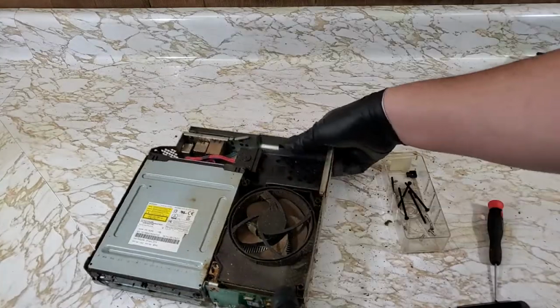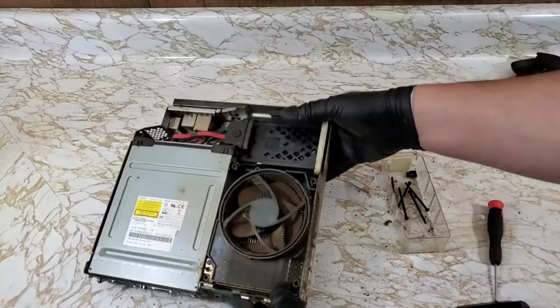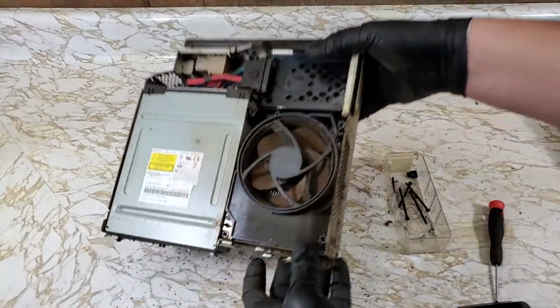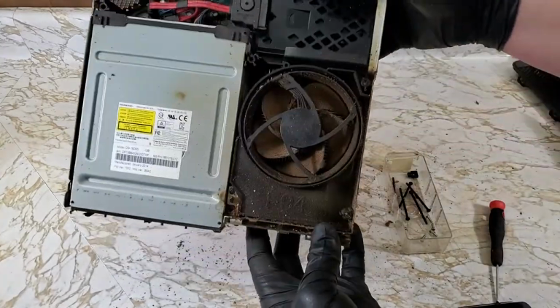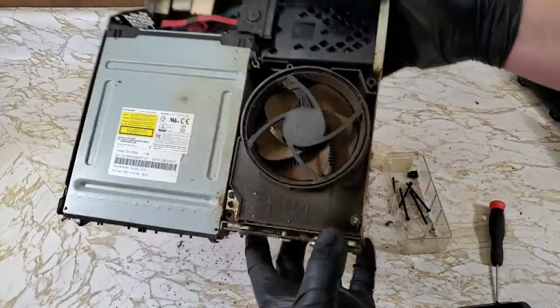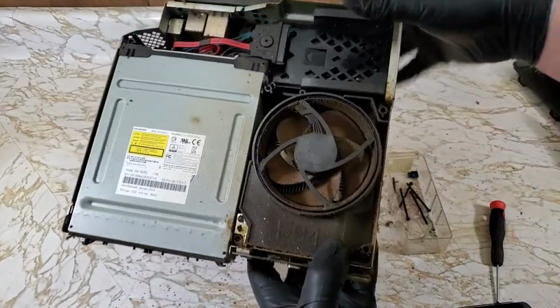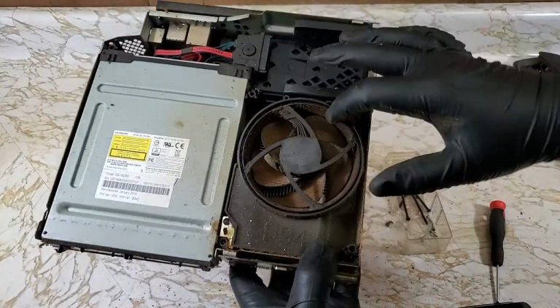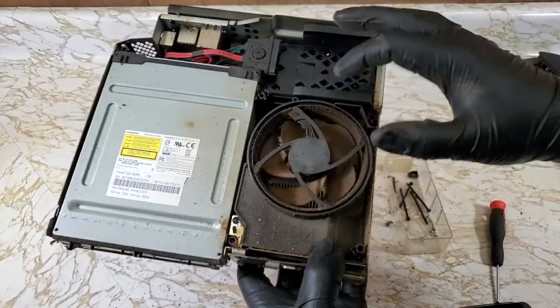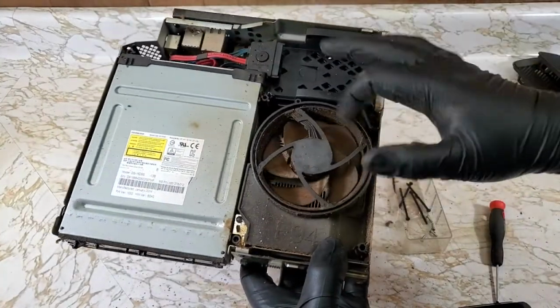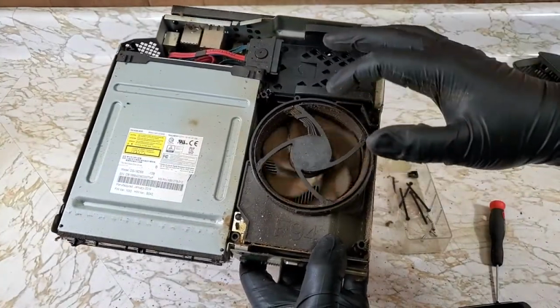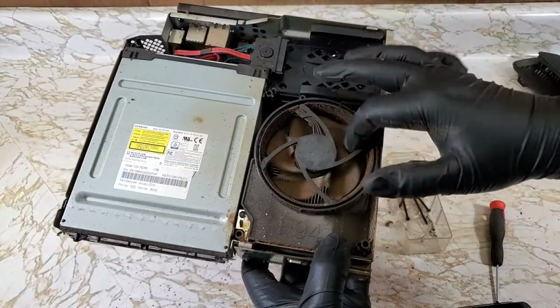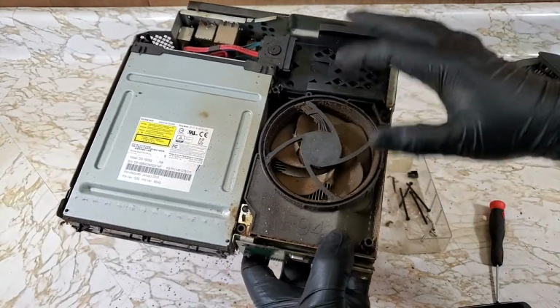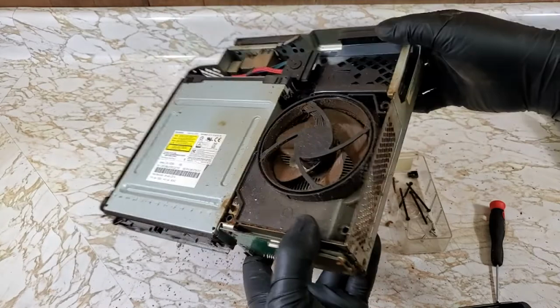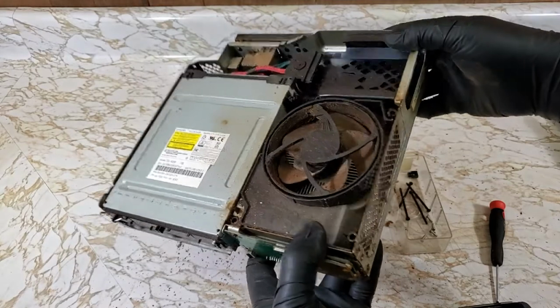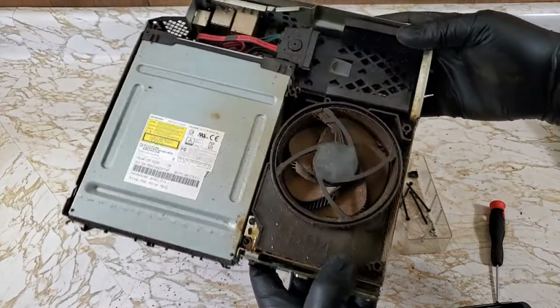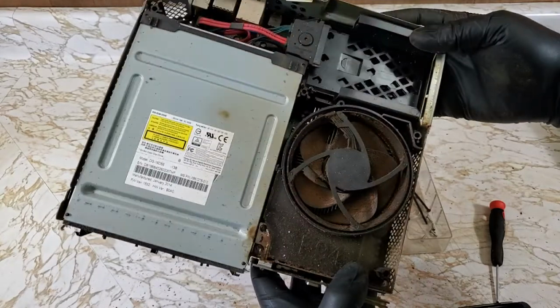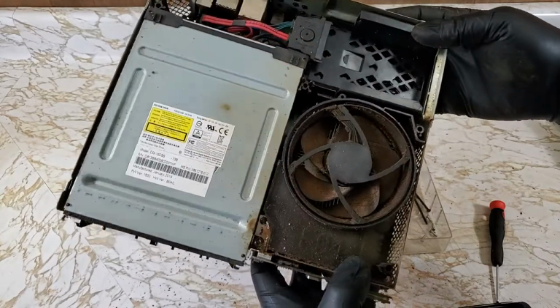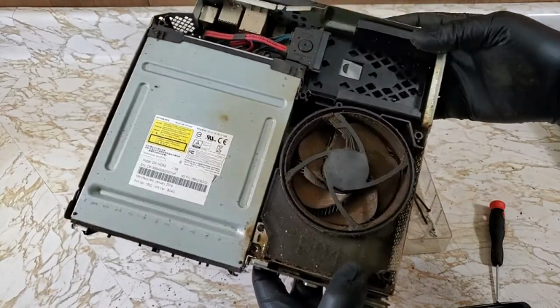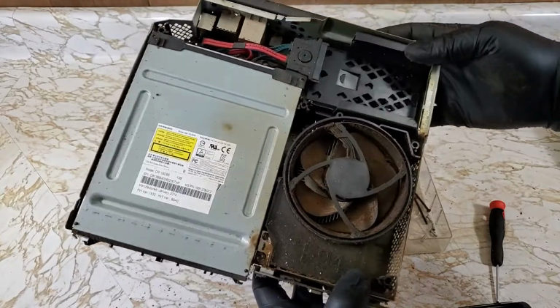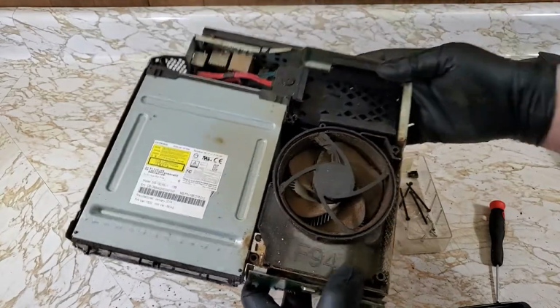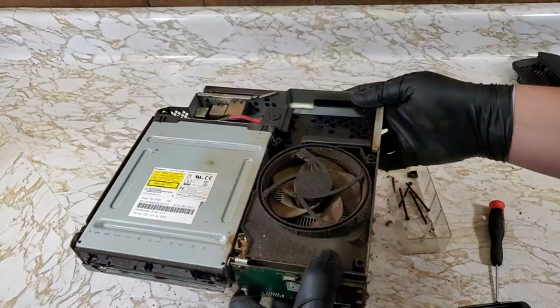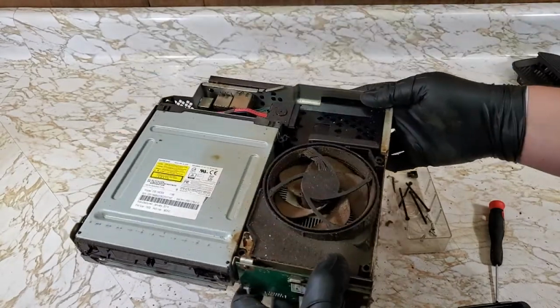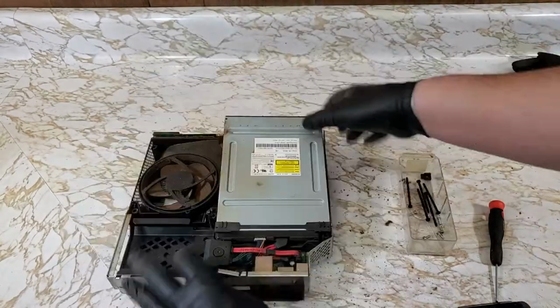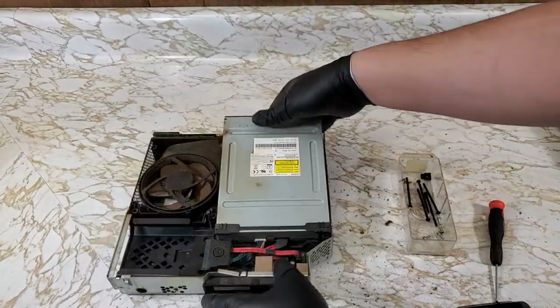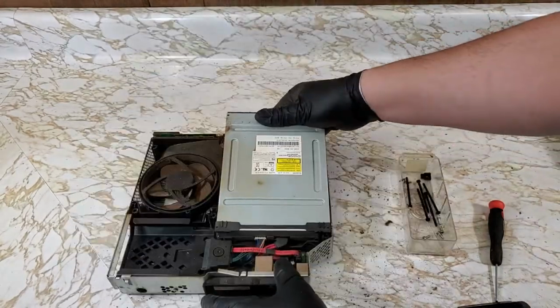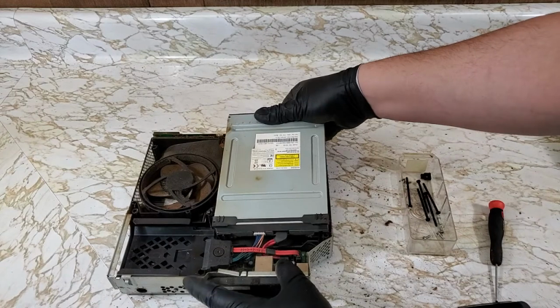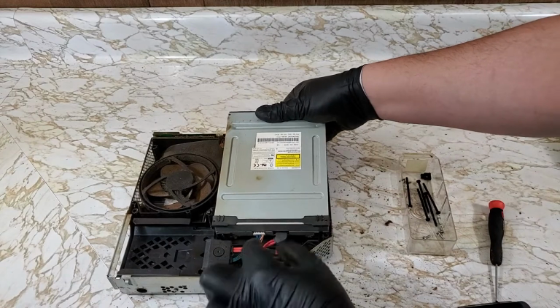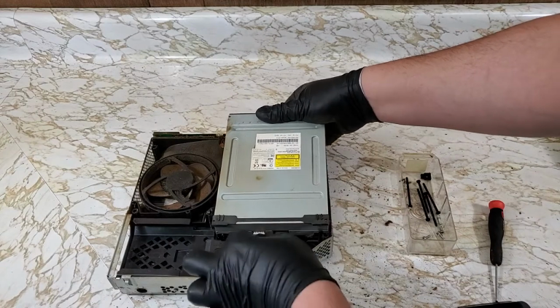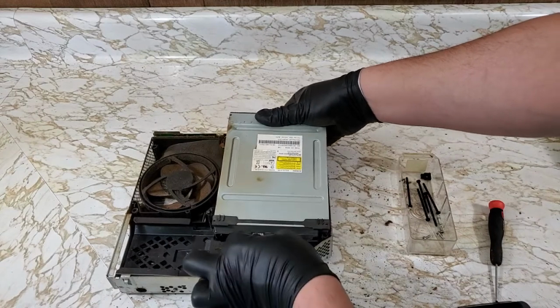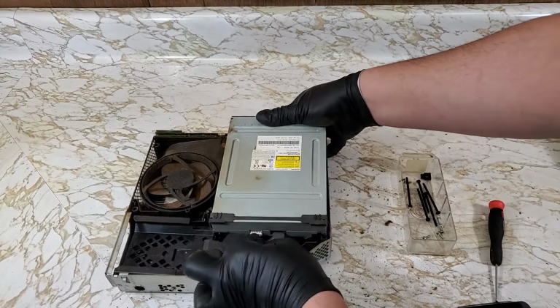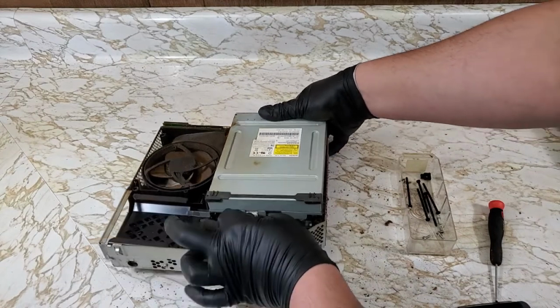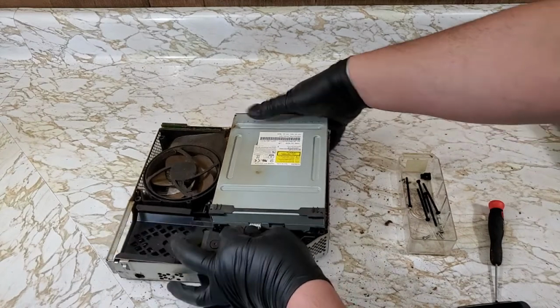This thing is pretty bad. Luckily that fan, although dirty, is still in pretty good shape. Time to gut this thing.